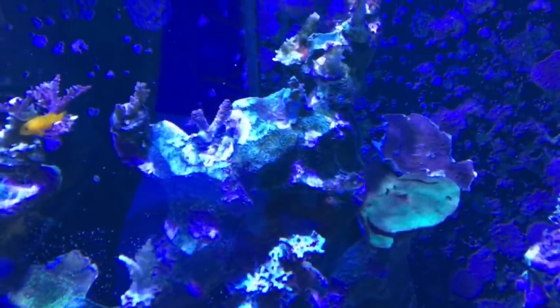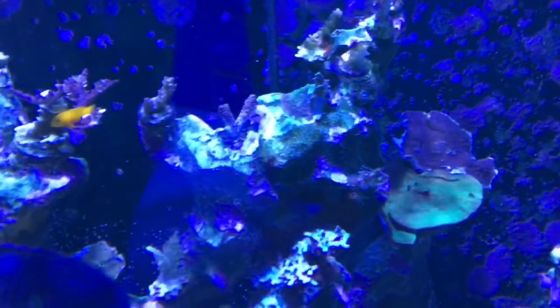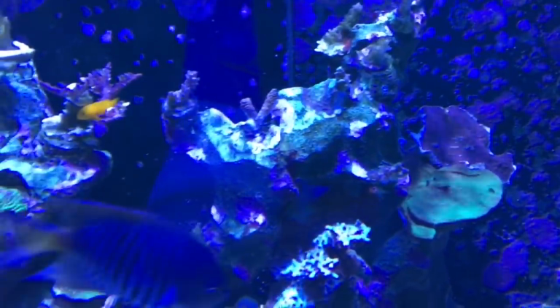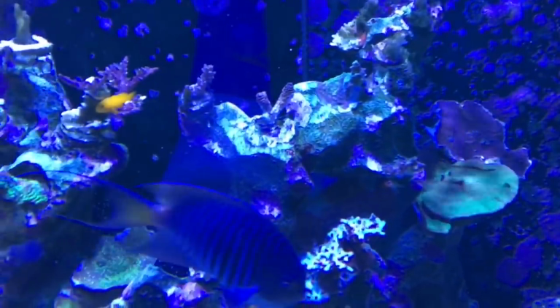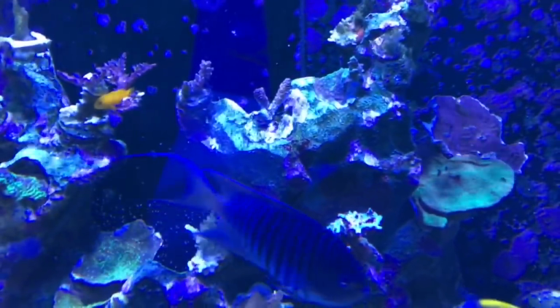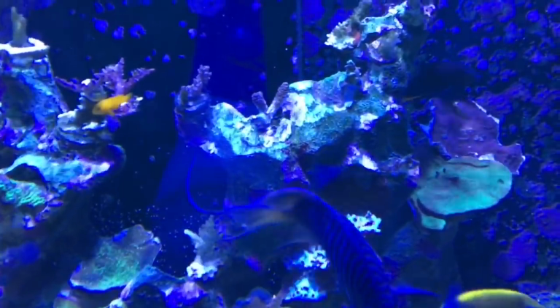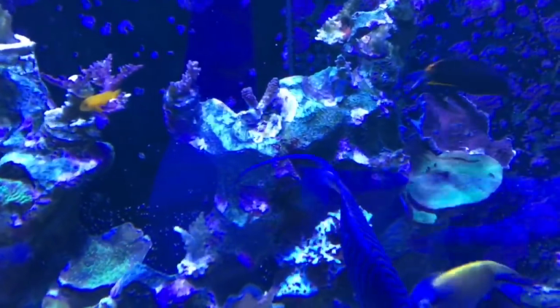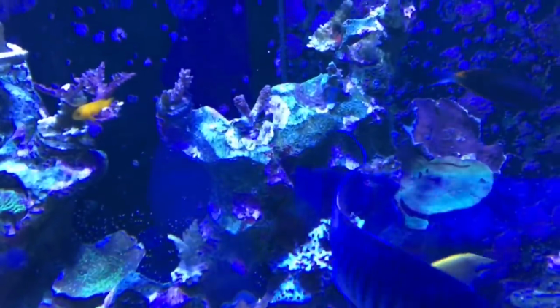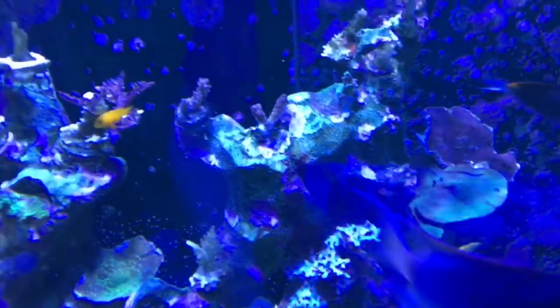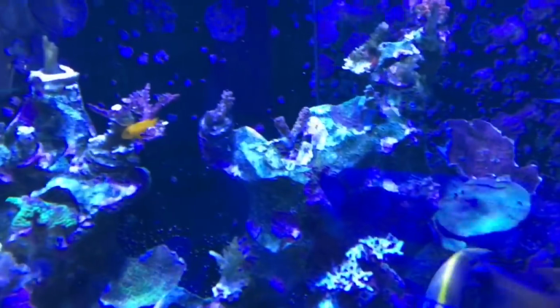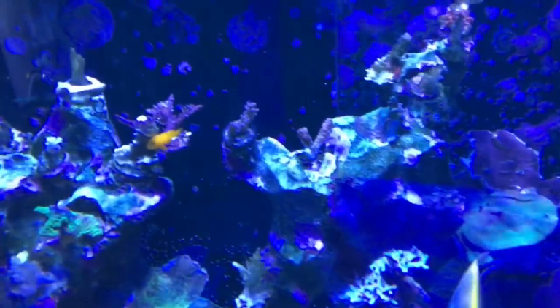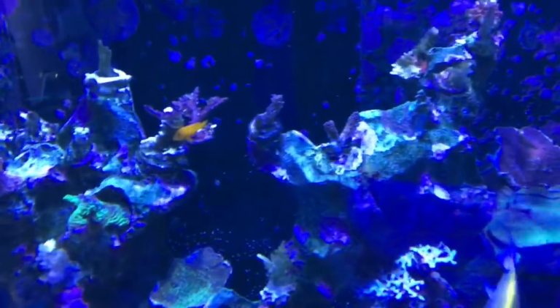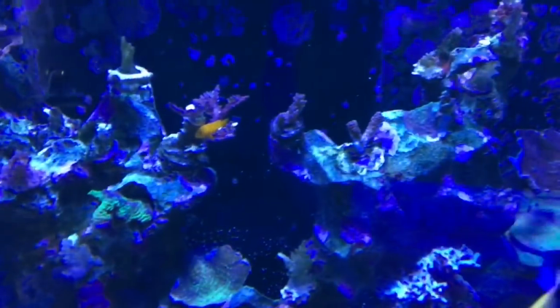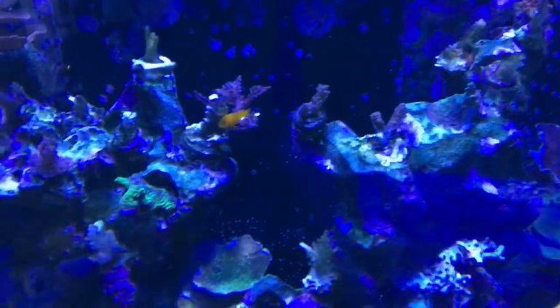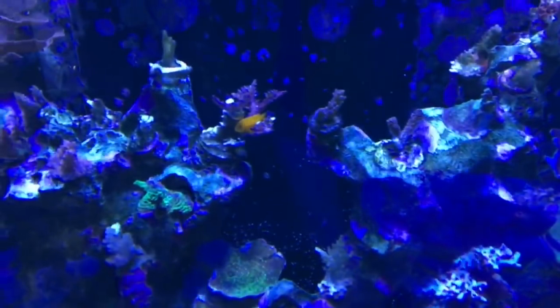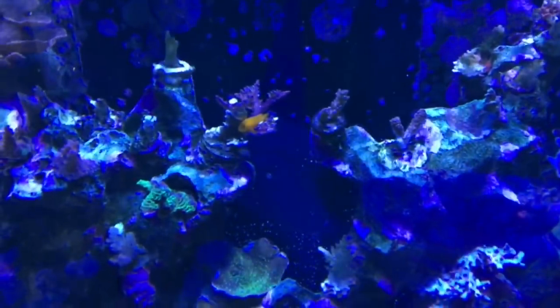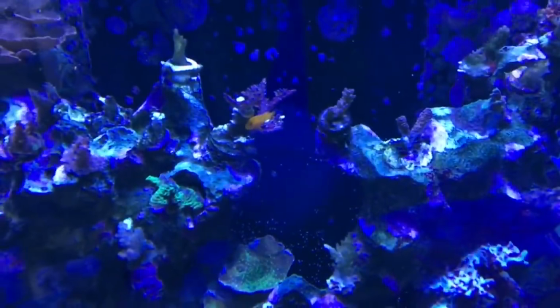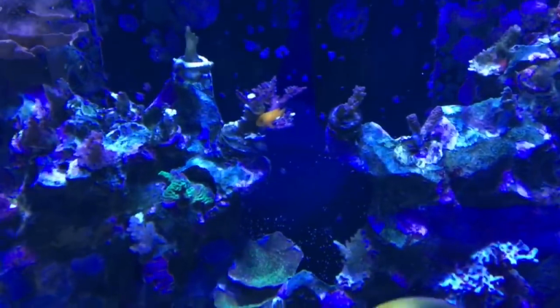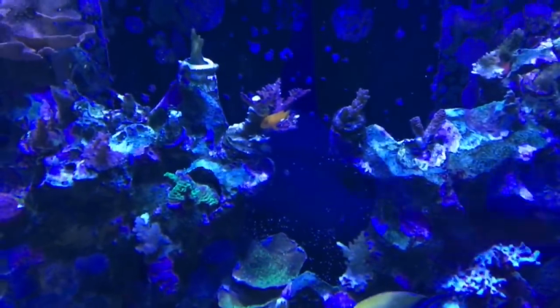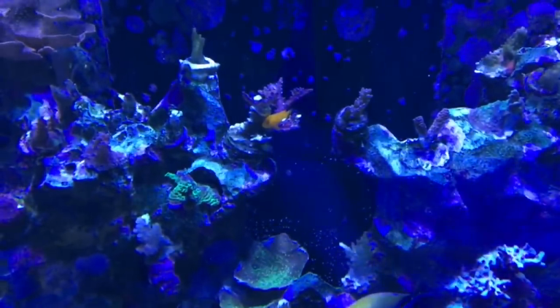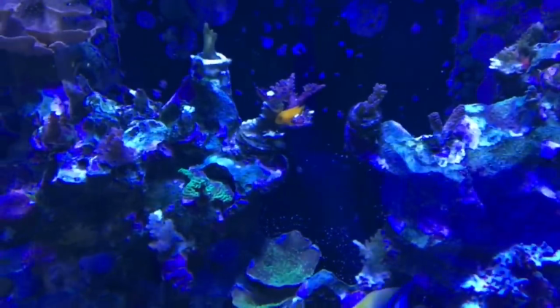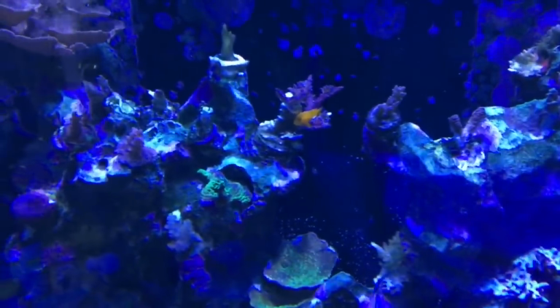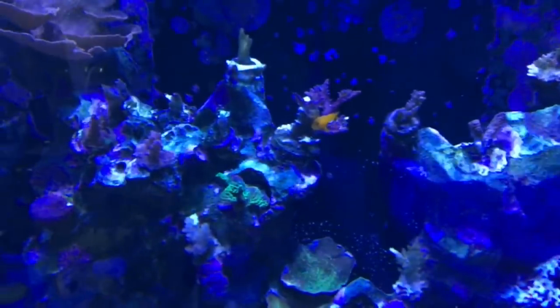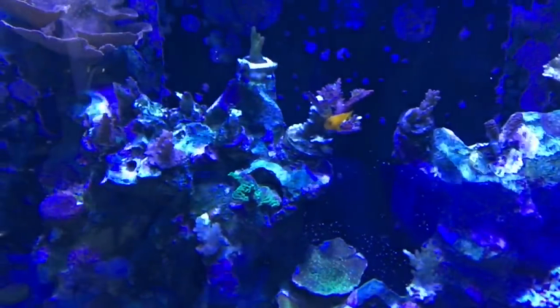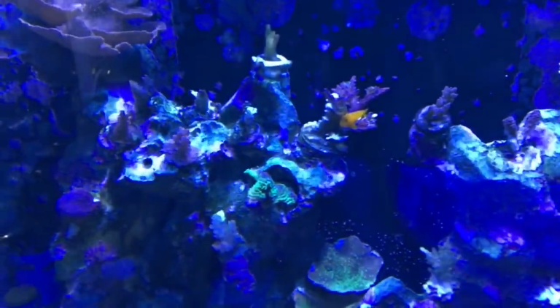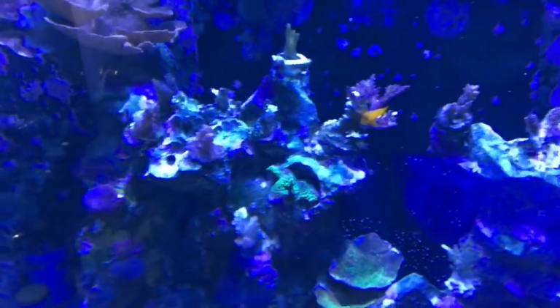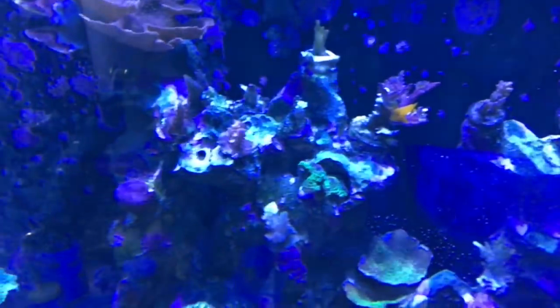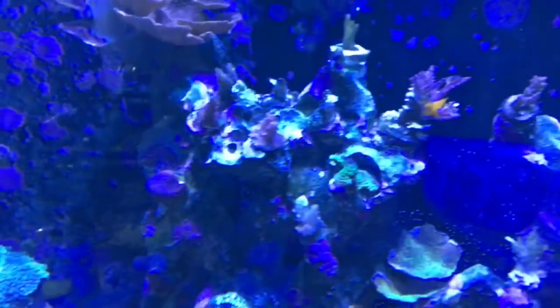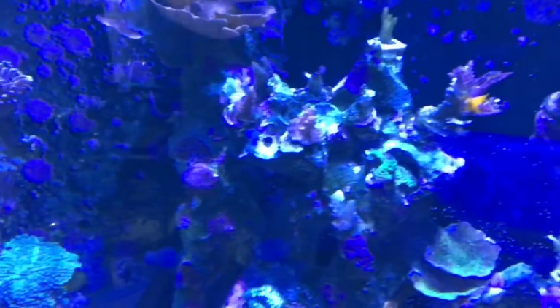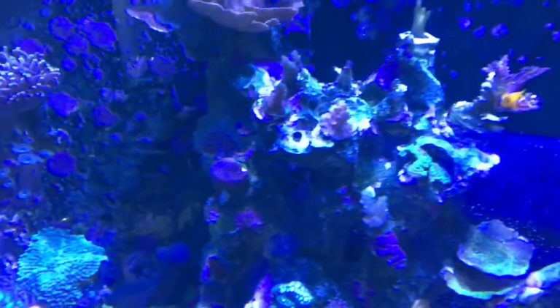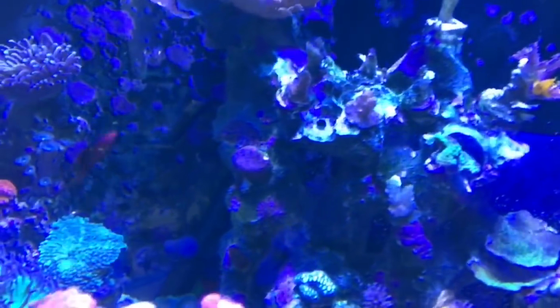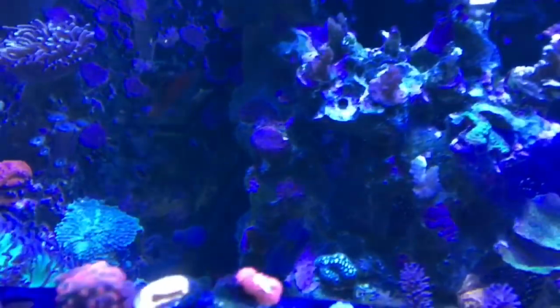This footage is from October the 6th, and I'm really hoping that it's a good example of the way things are turning around in my tank.